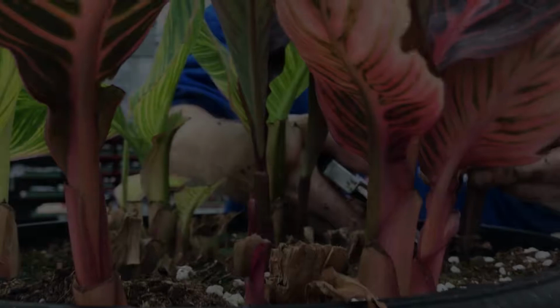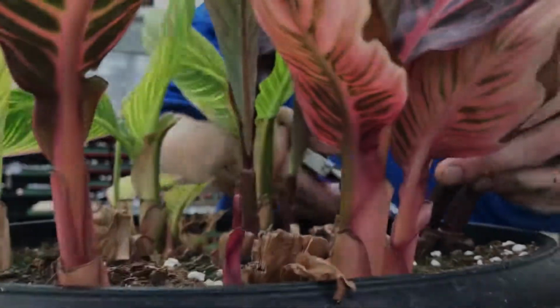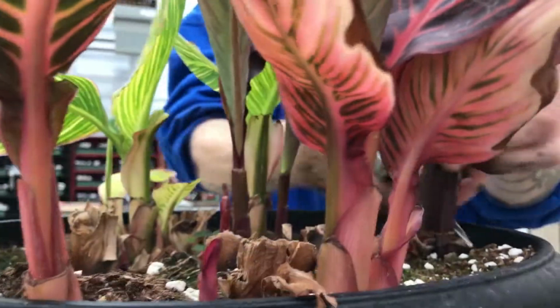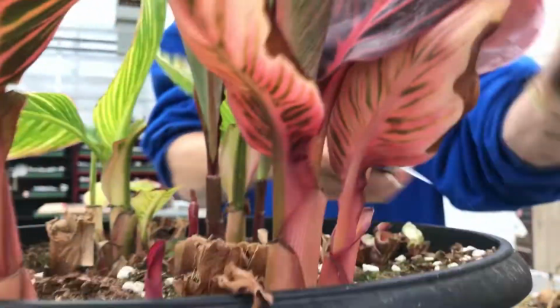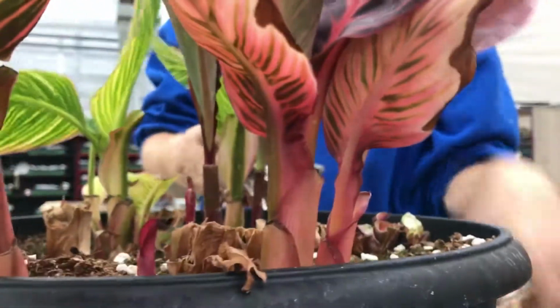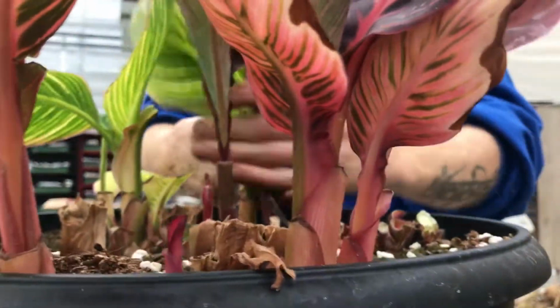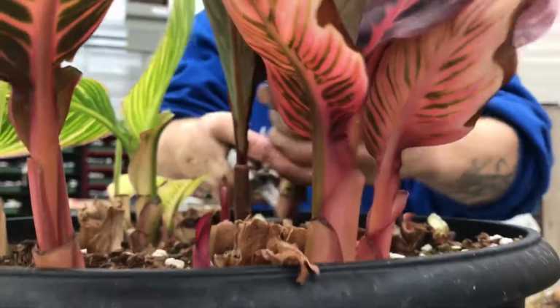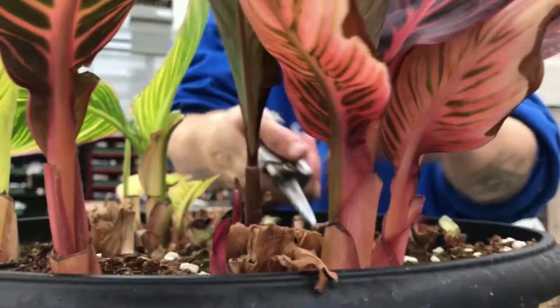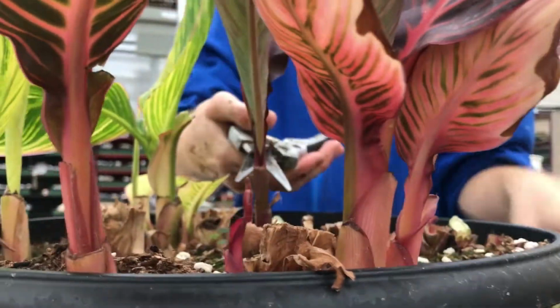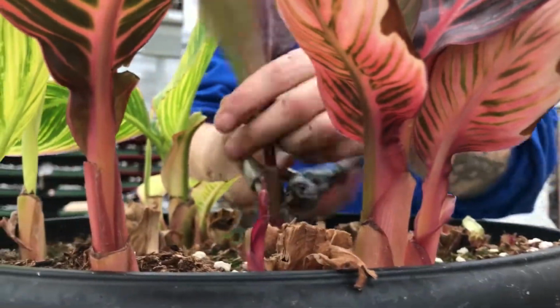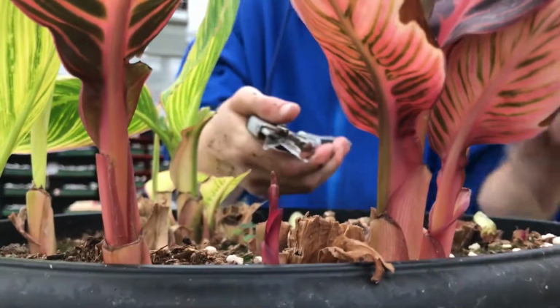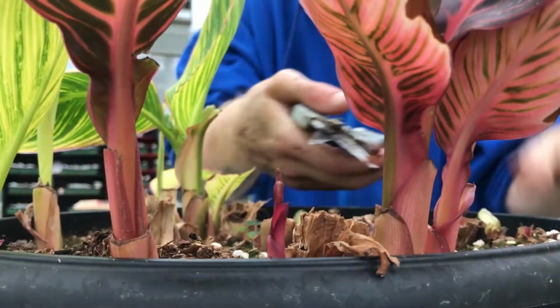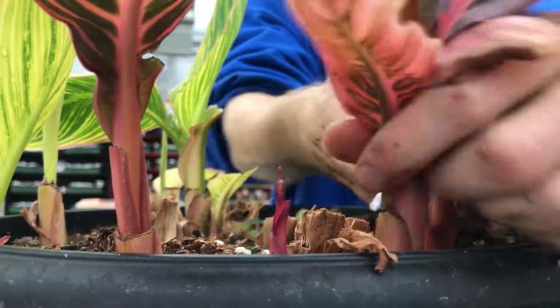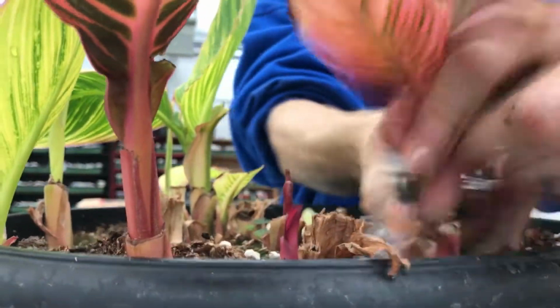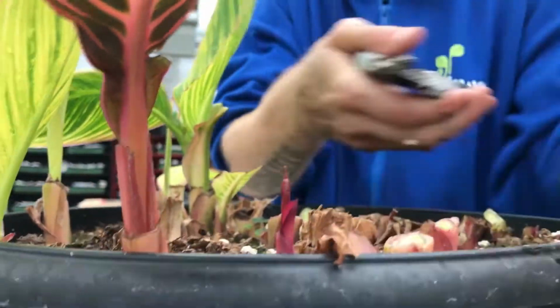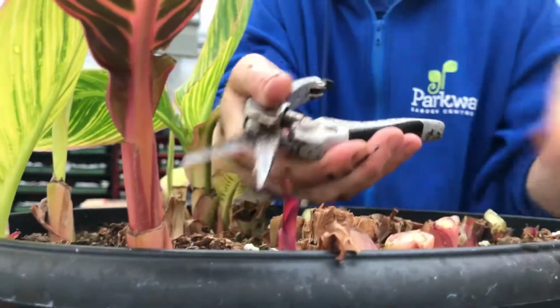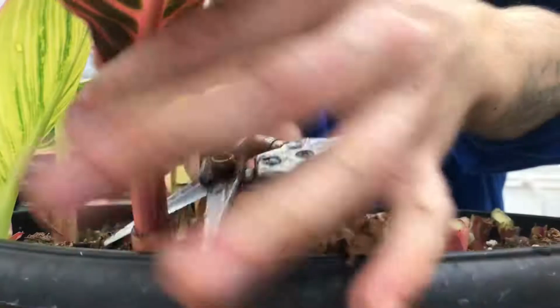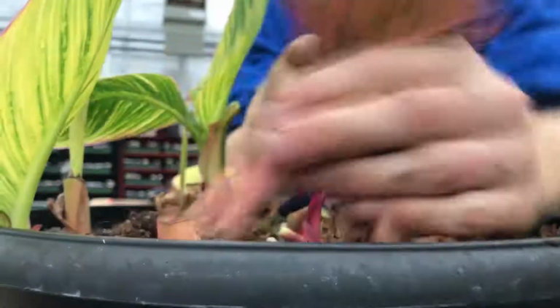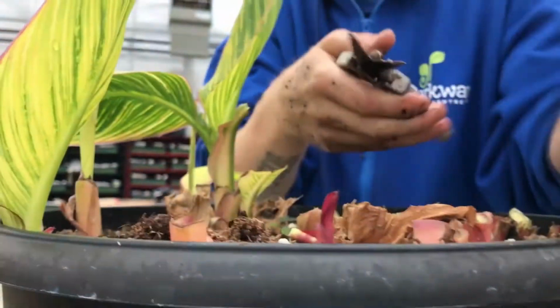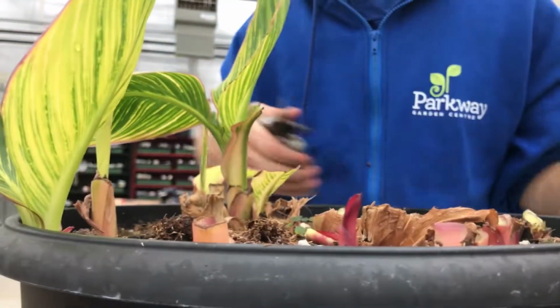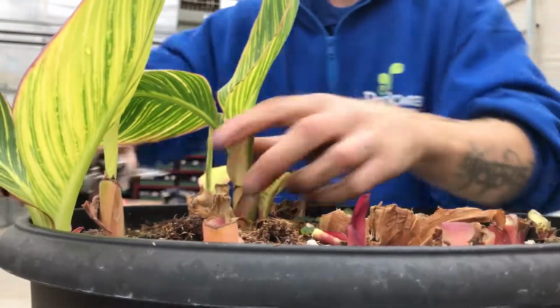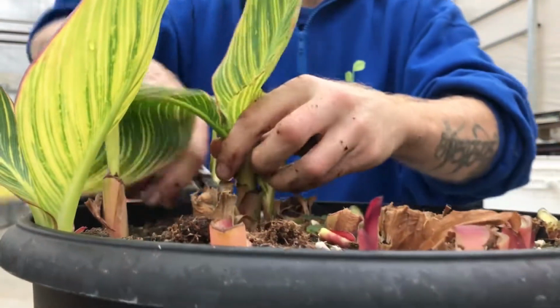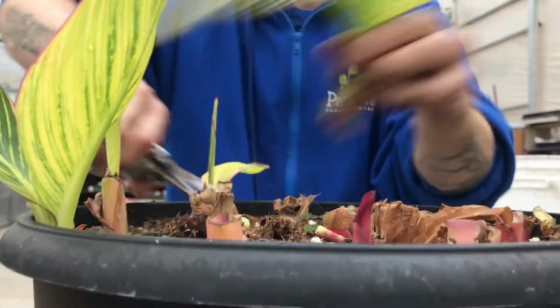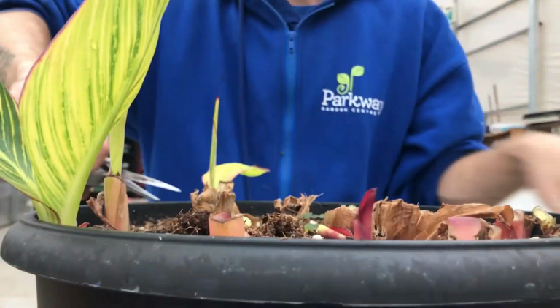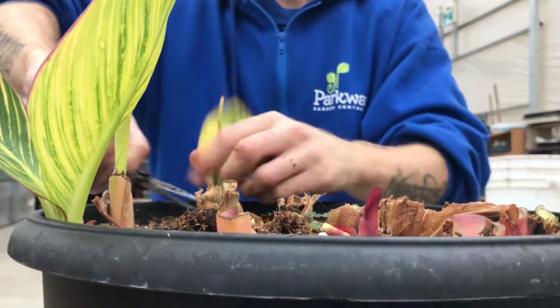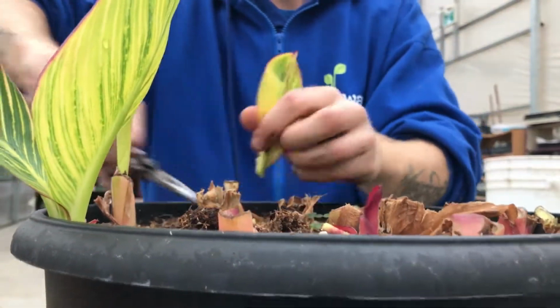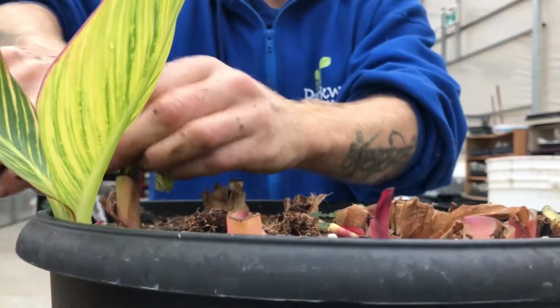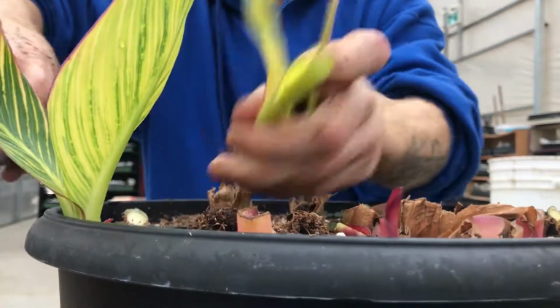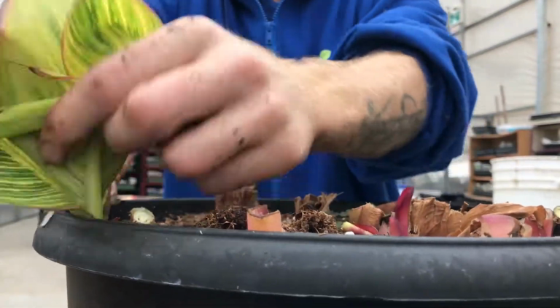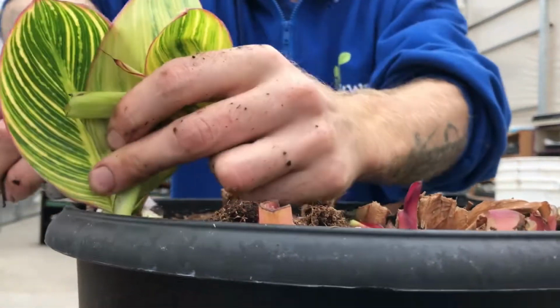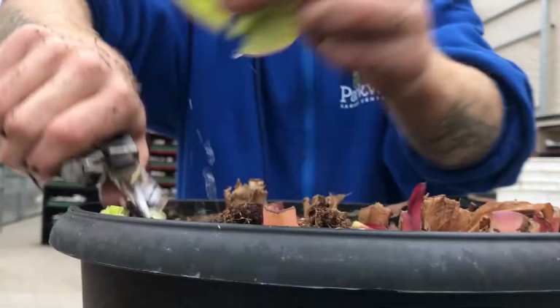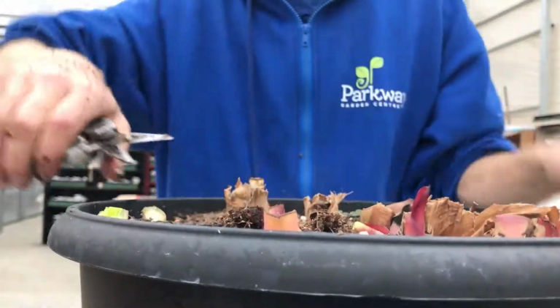If your plant of choice is already in a container, let it dry out. Simply cut down the foliage and overwinter the container in a cool, dry place such as a cold room or a slightly heated garage.